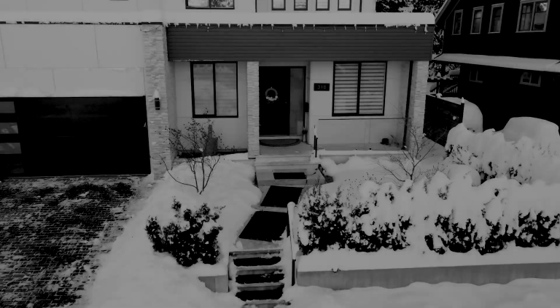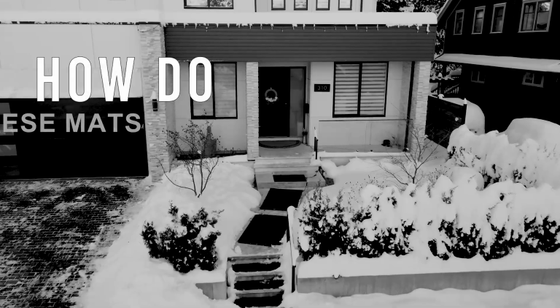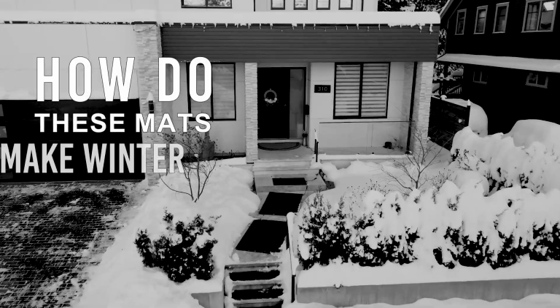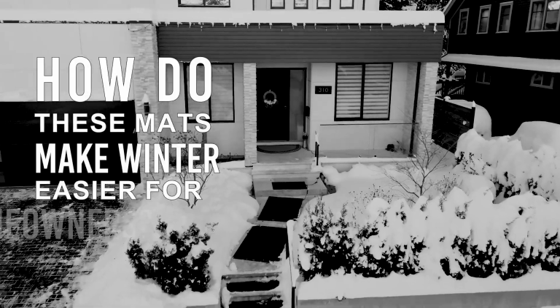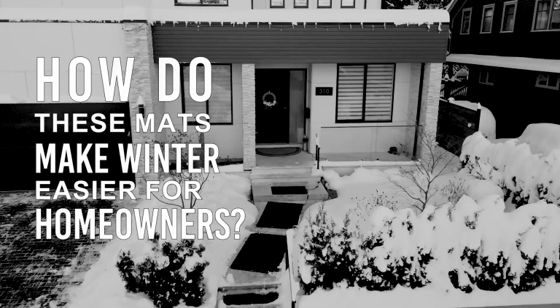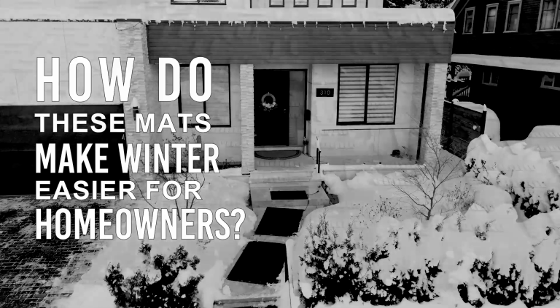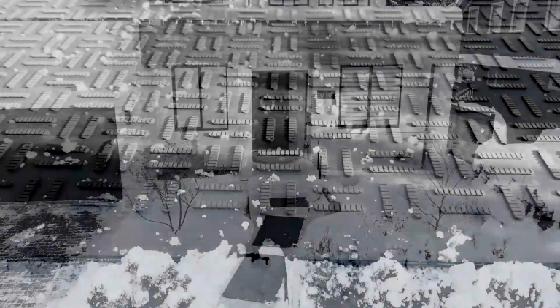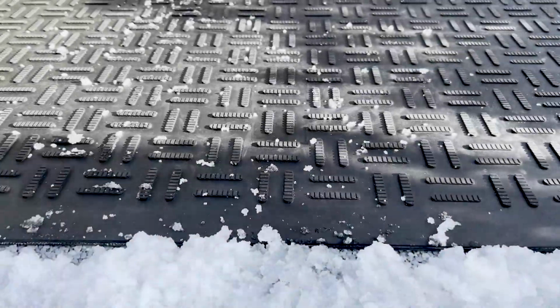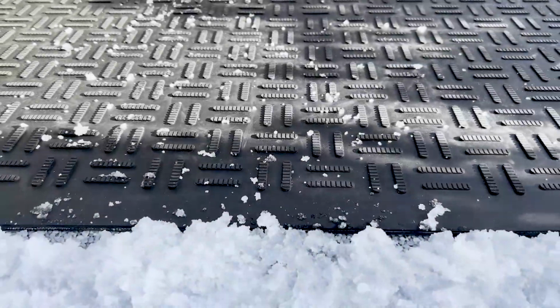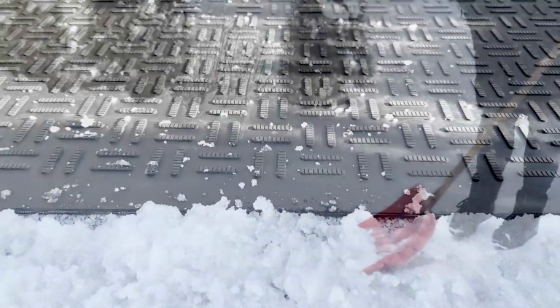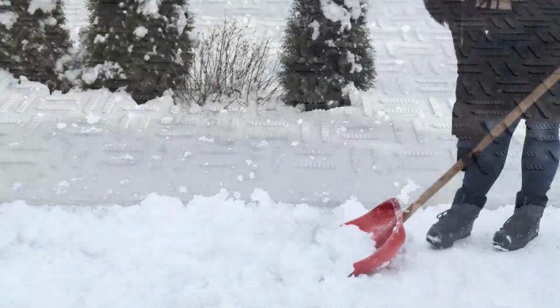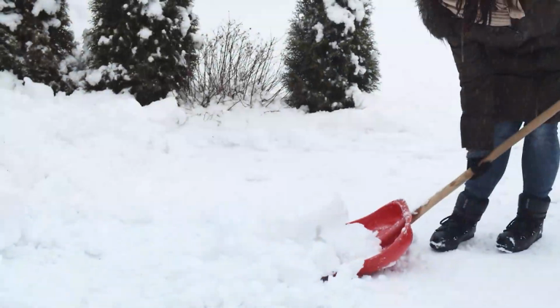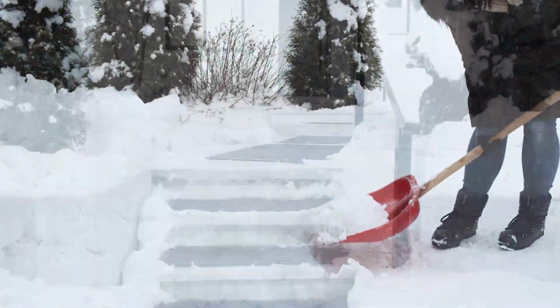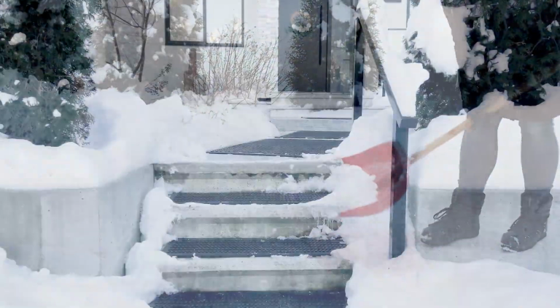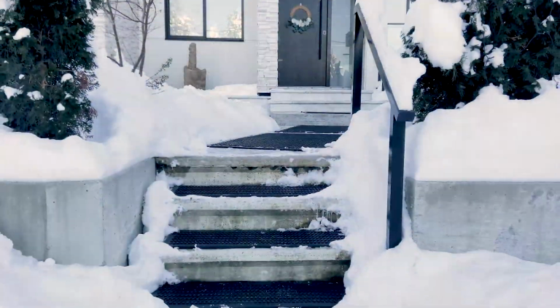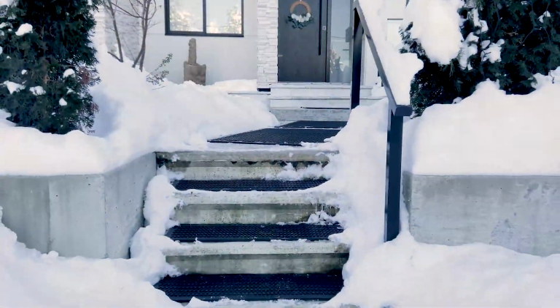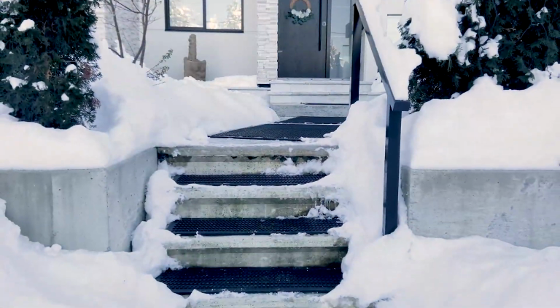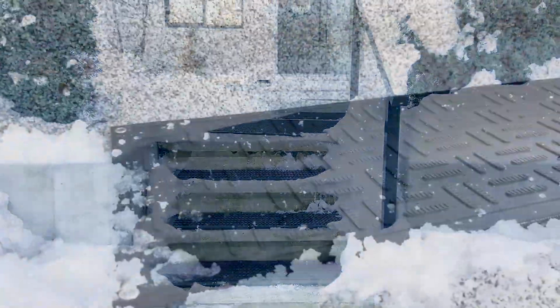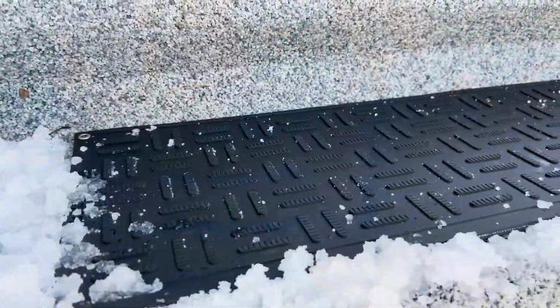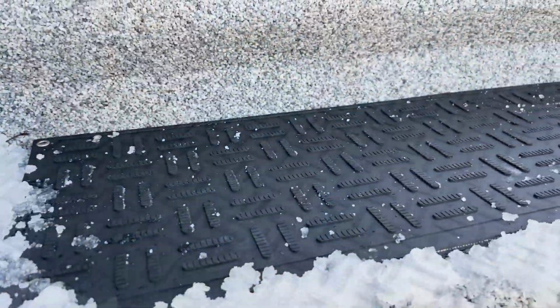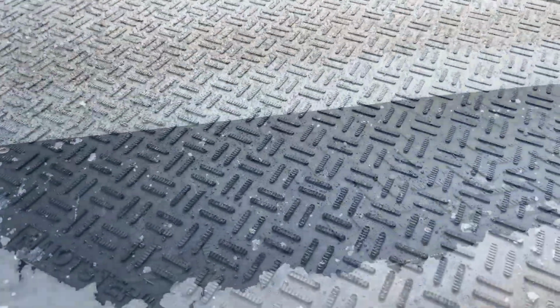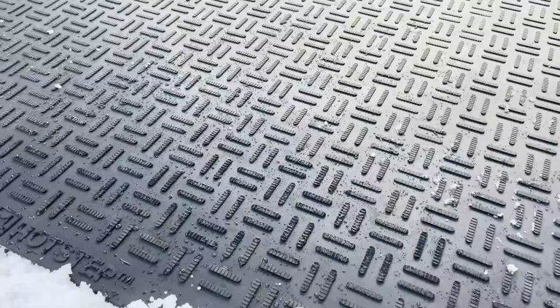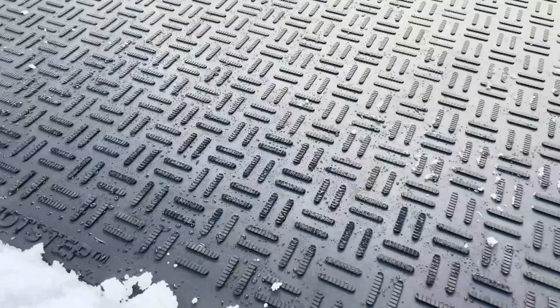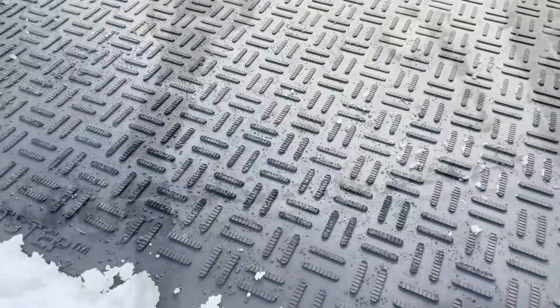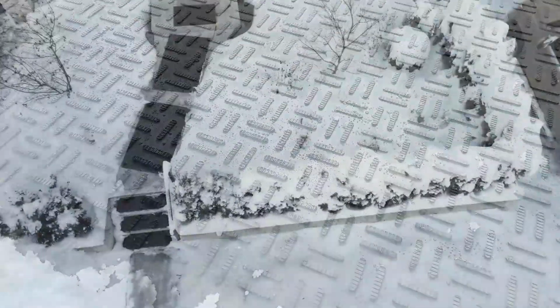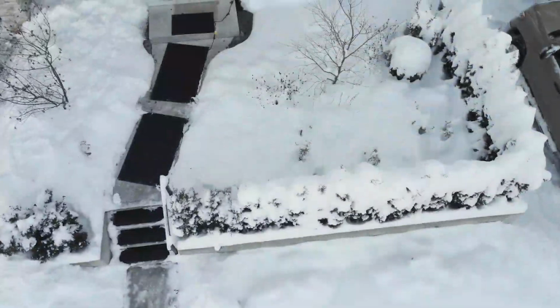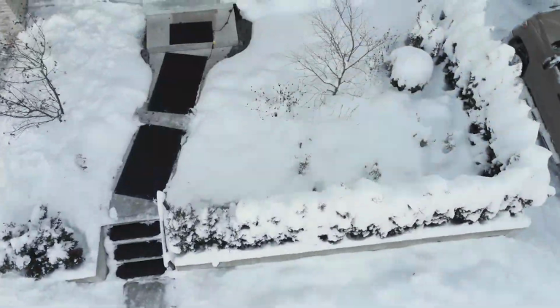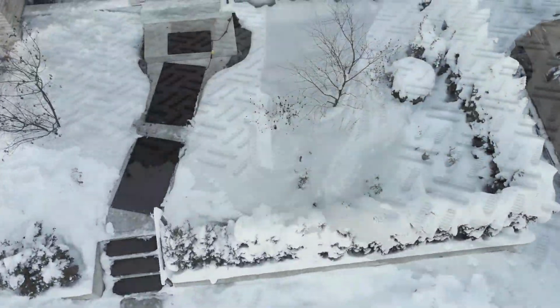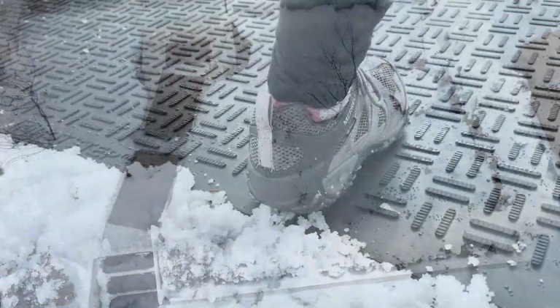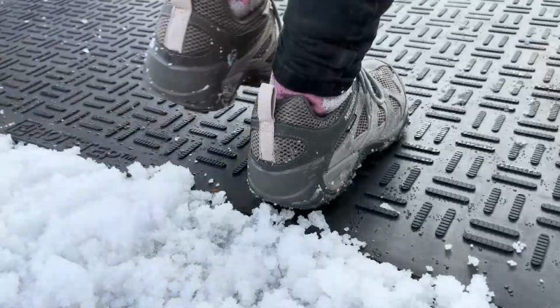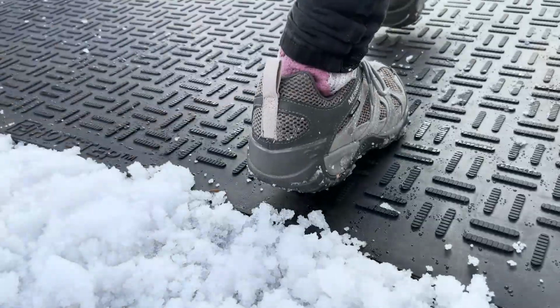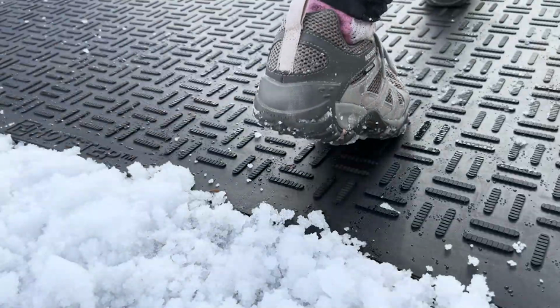How do these mats make winter easier for homeowners? These mats eliminate the strenuous task of shoveling by heating up to 7 to 10 Celsius in just five minutes. This swift snow removal ensures you always have a safe pathway, whether you're heading out to work or welcoming guests.